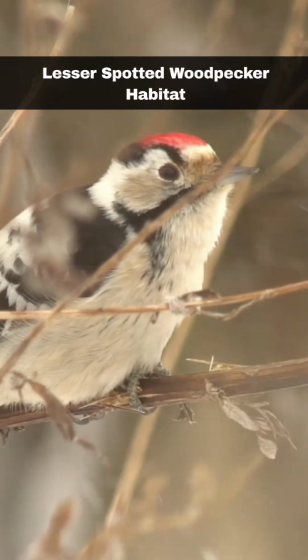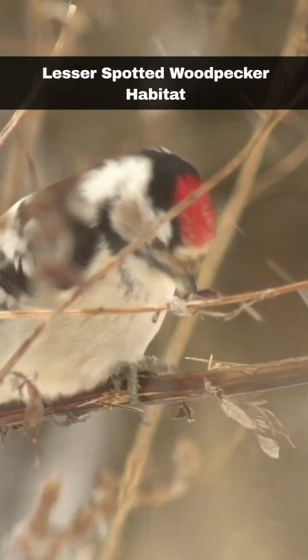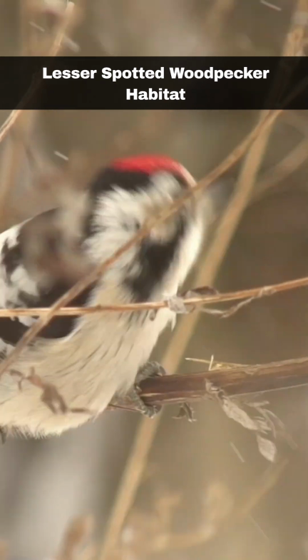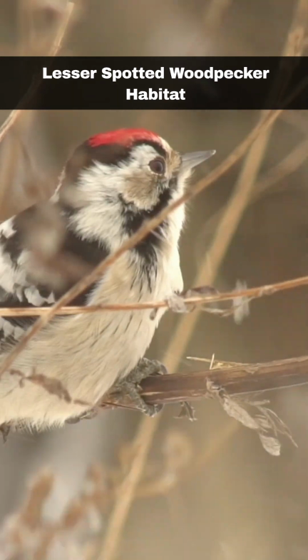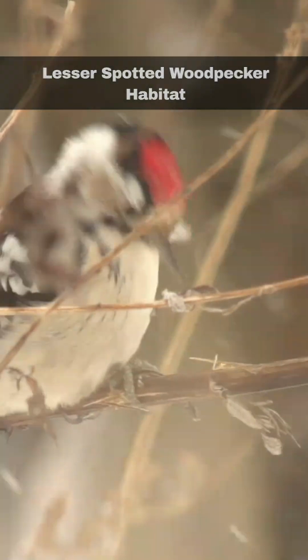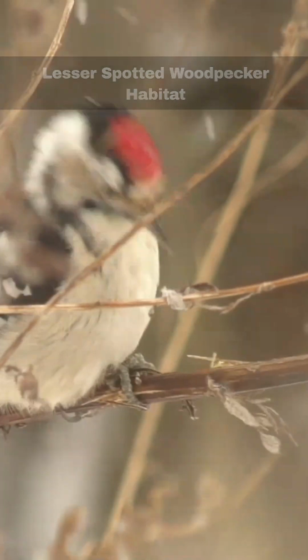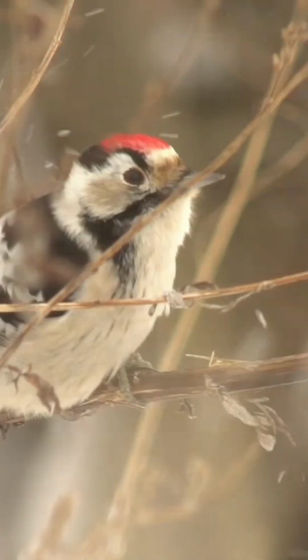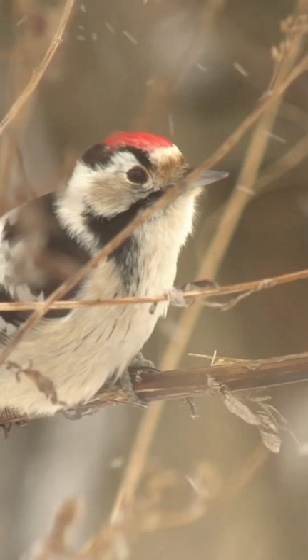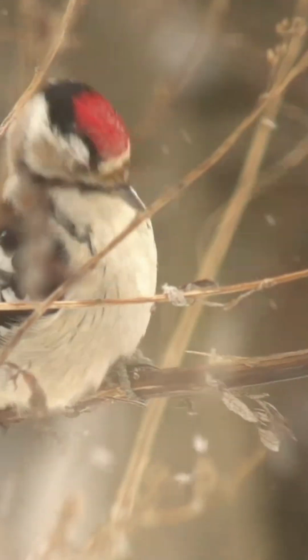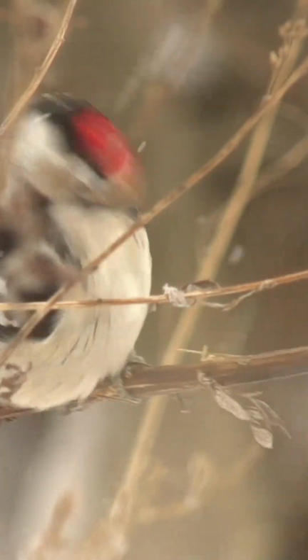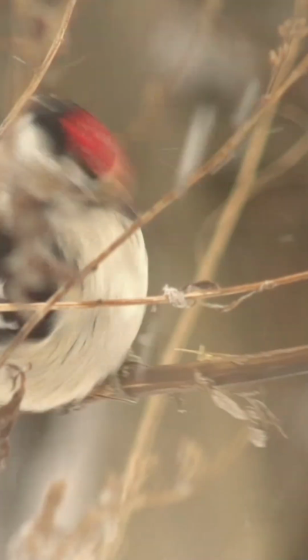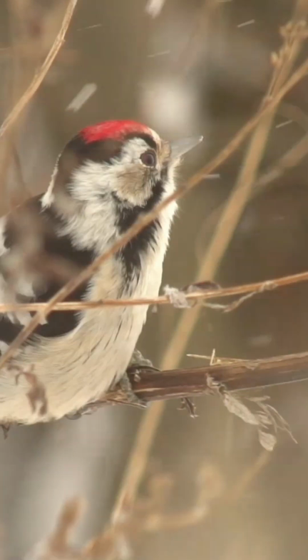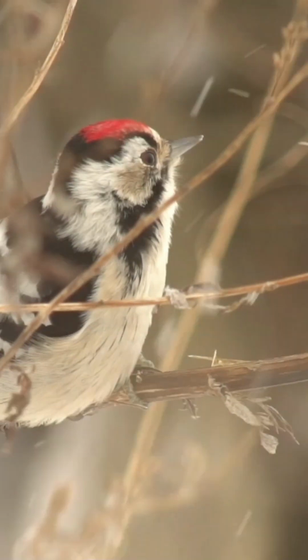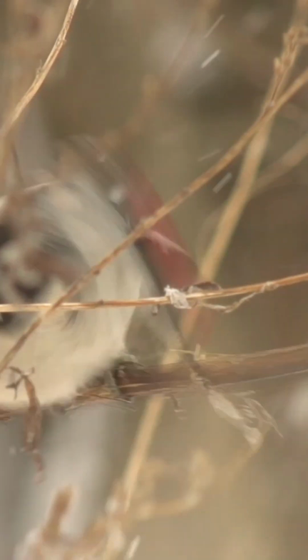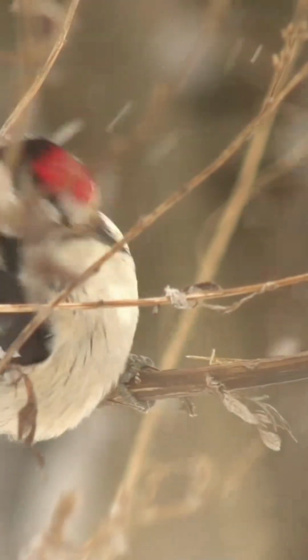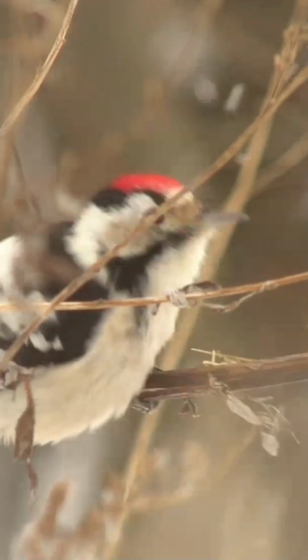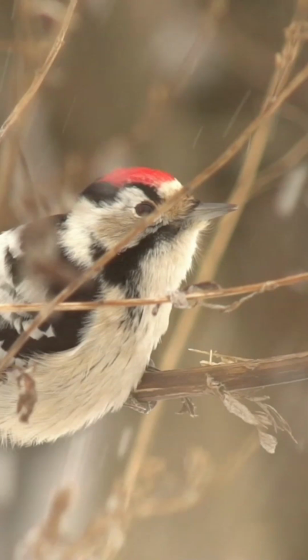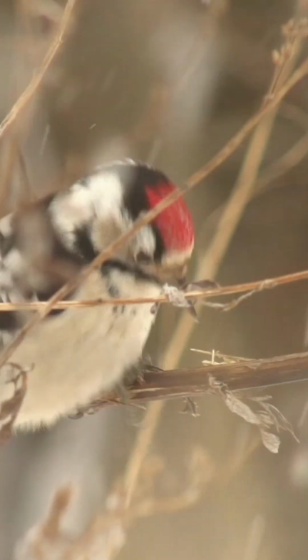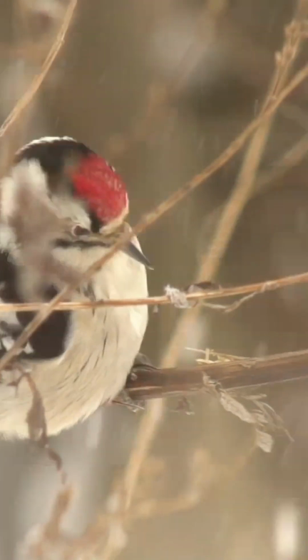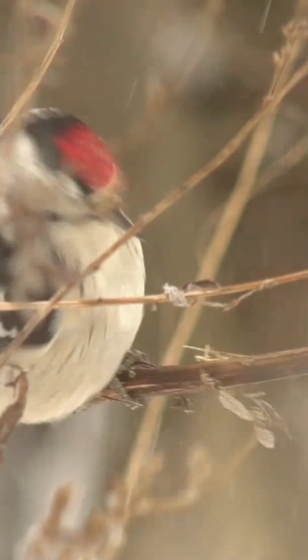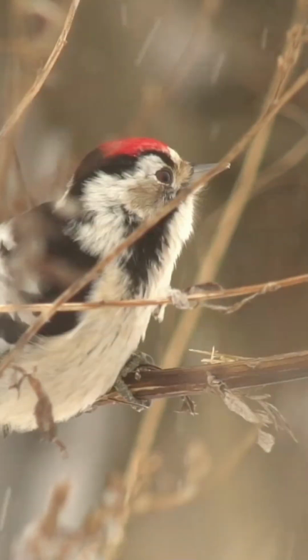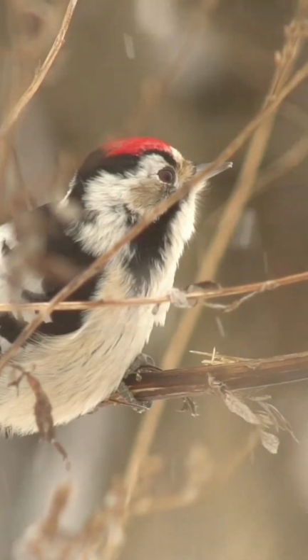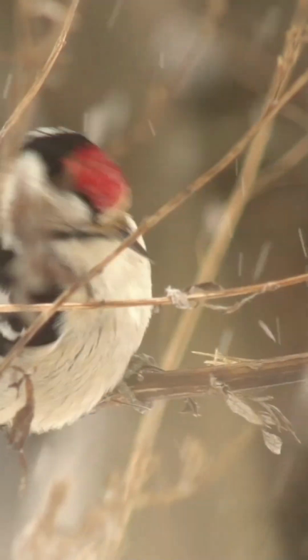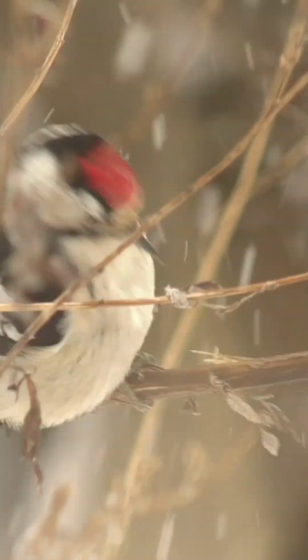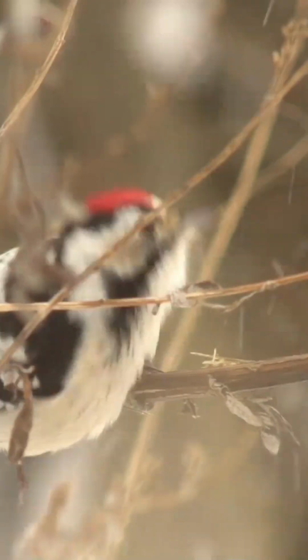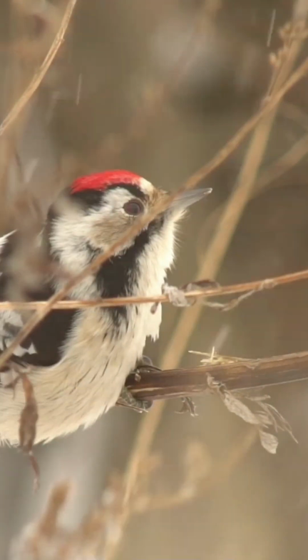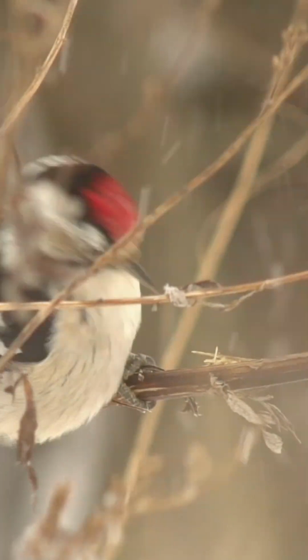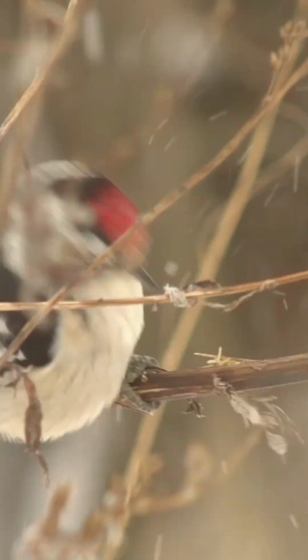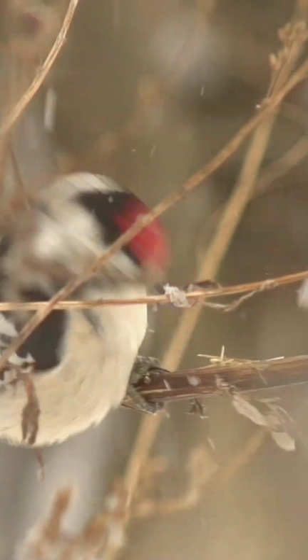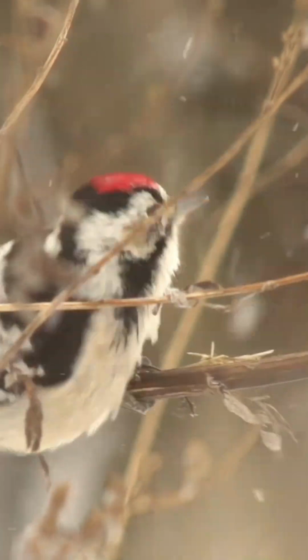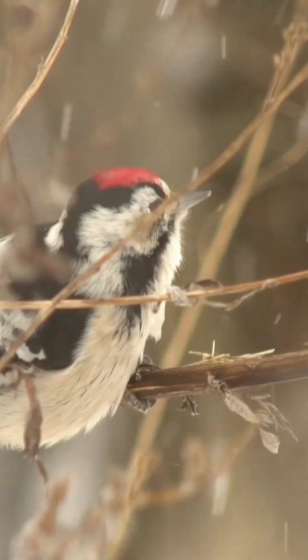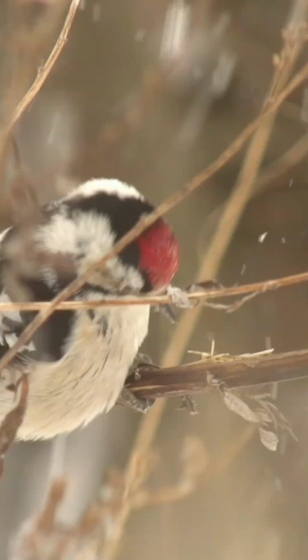The Lesser Spotted Woodpecker is a mature woodland specialist, depending on the presence of old, dead and decaying trees that are typically found in this habitat. It can also be found in parks and orchards that have an ample number of aged trees.